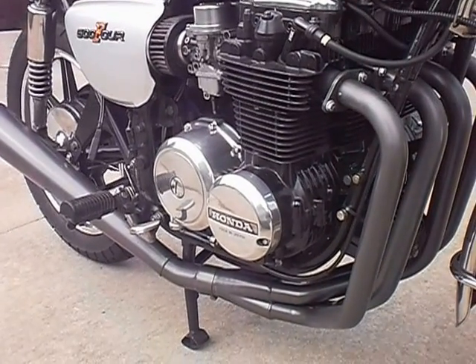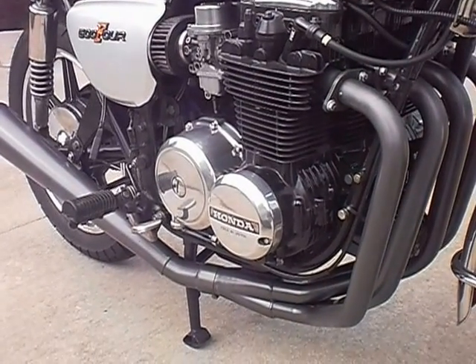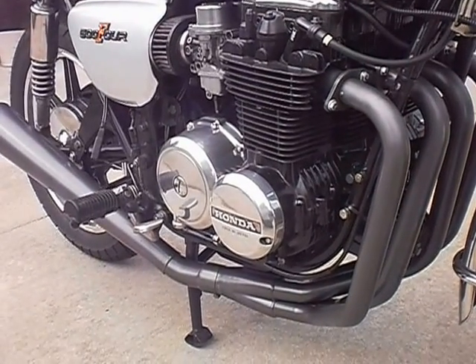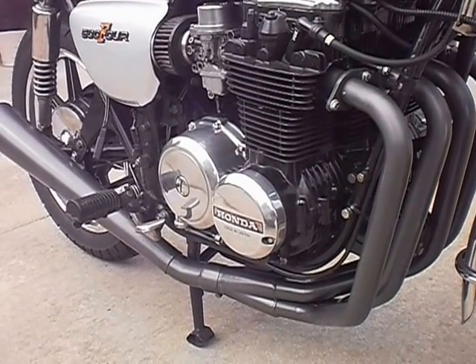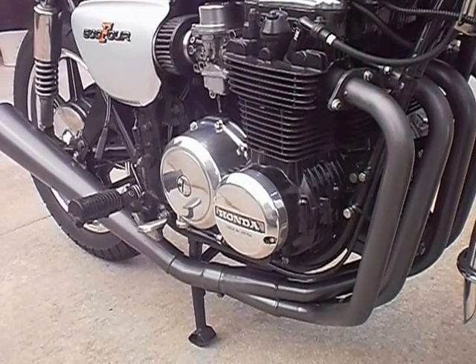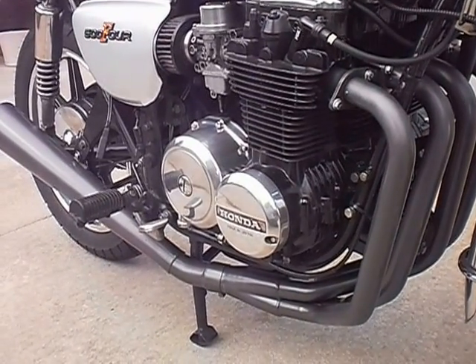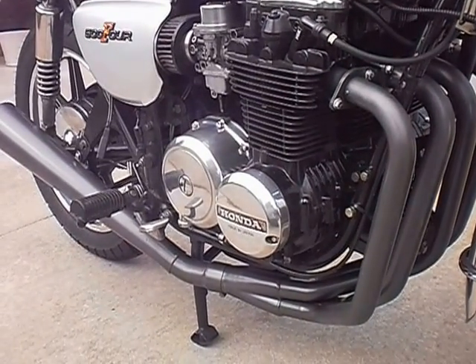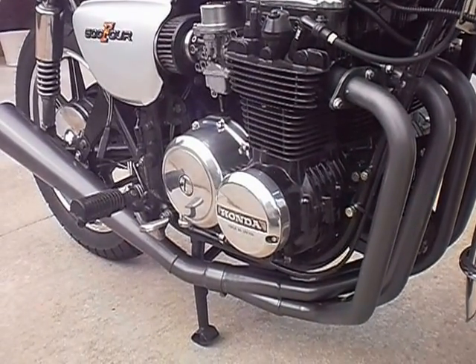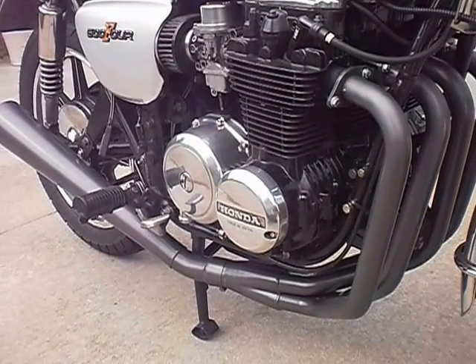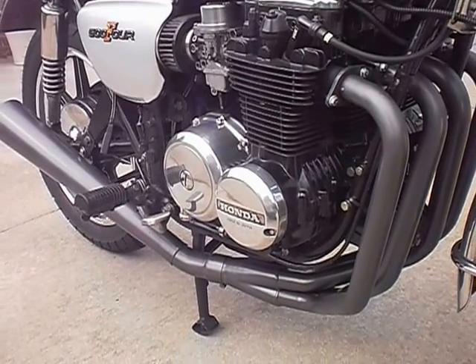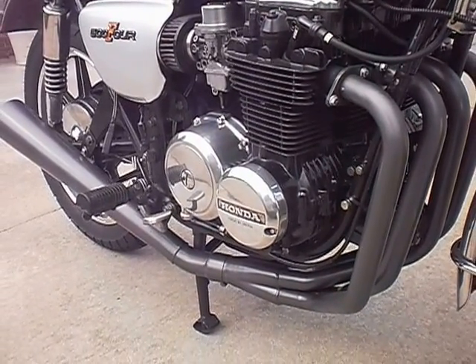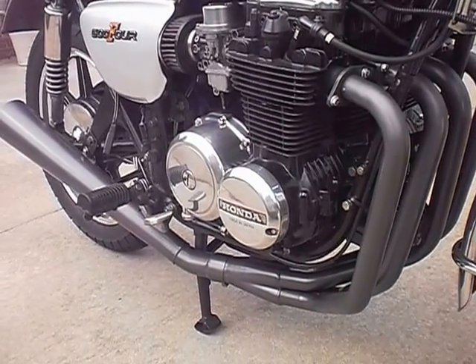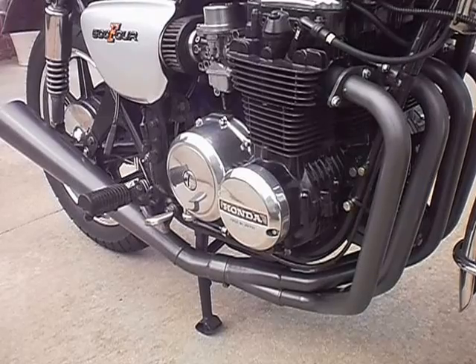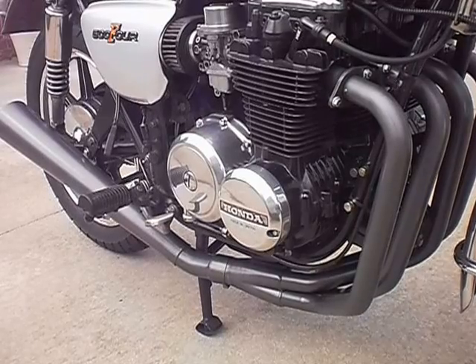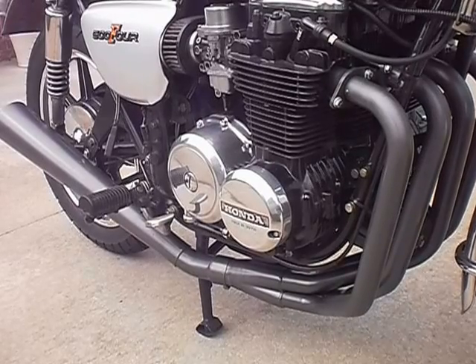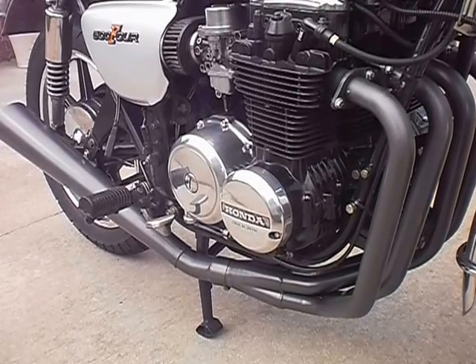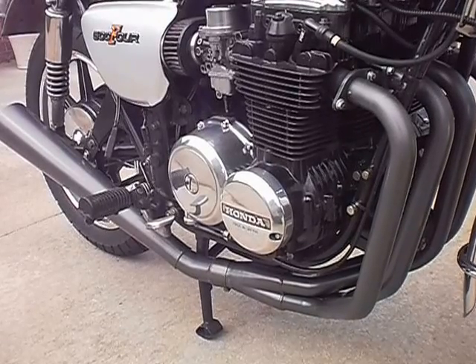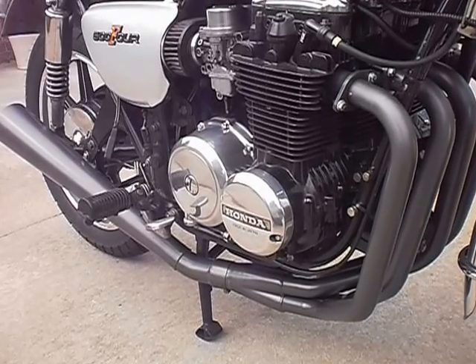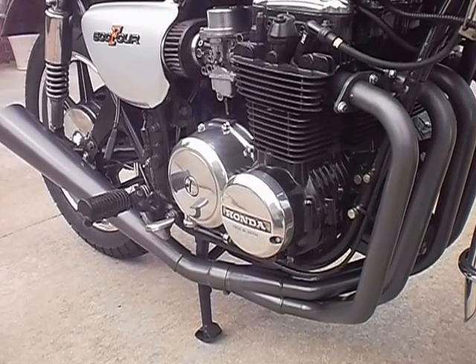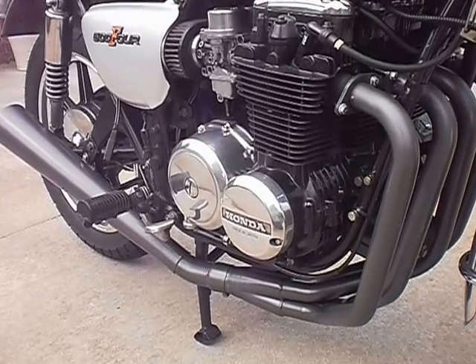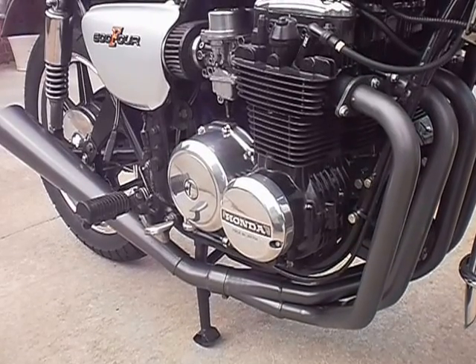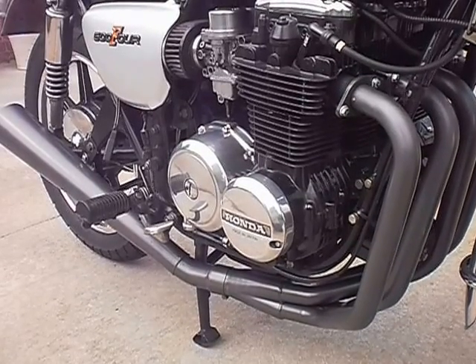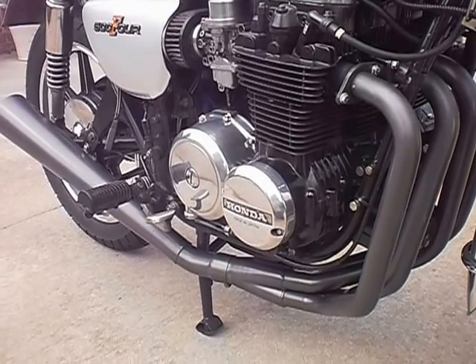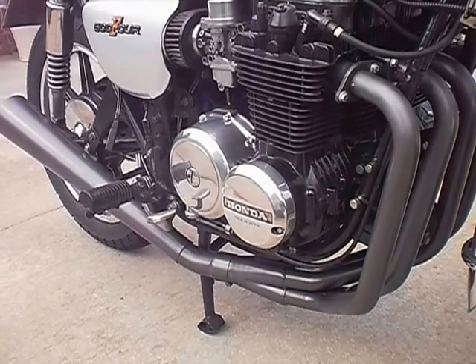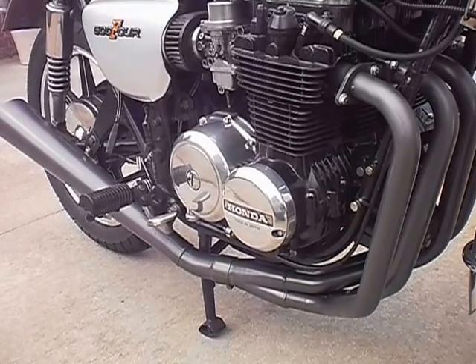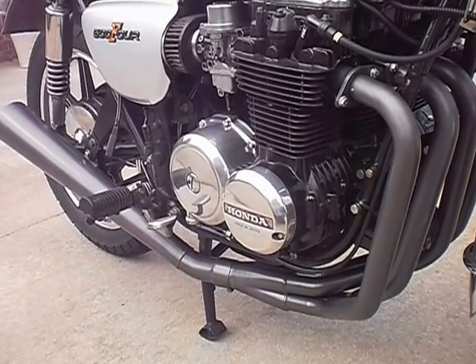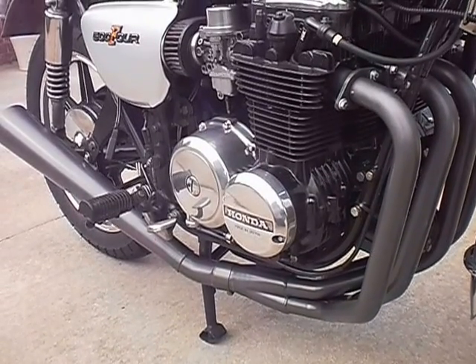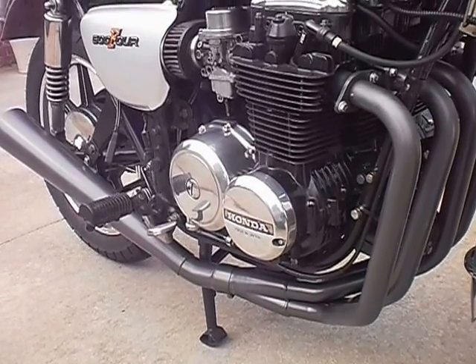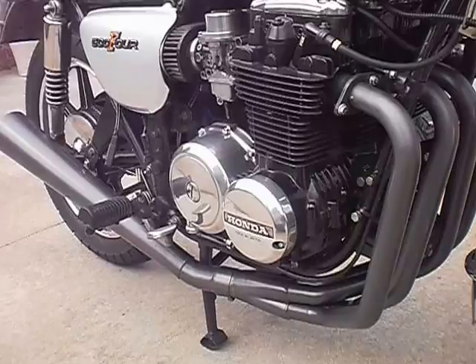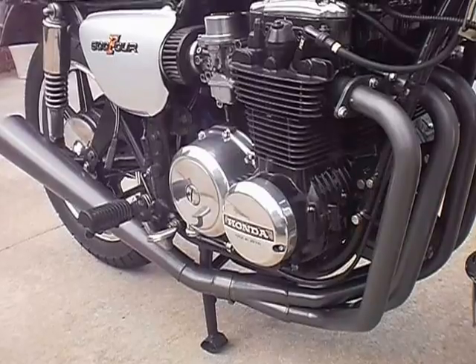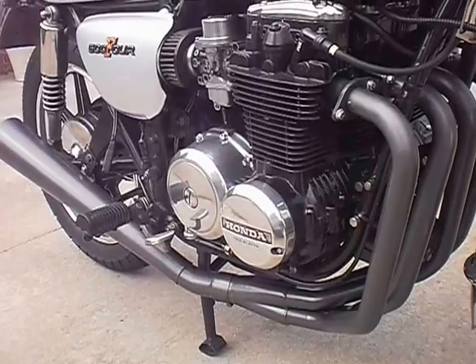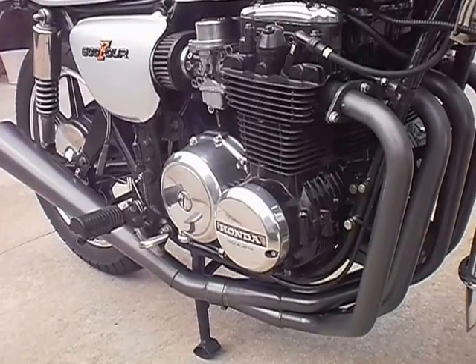Vintage Hardeen or Jardine, depending on how you pronounce it, header exhaust, with Astro Coat or Dura Coat coating on it — very durable.